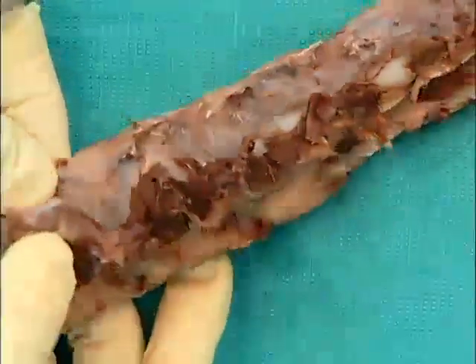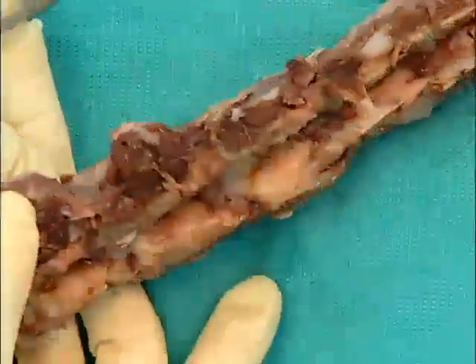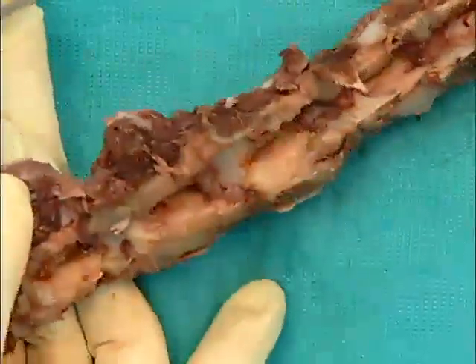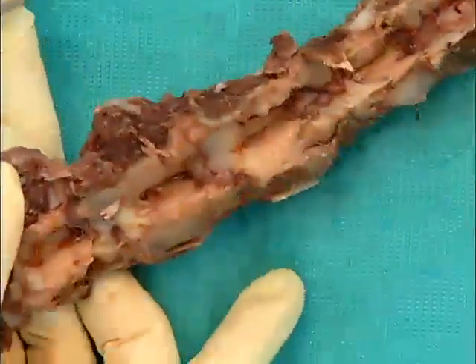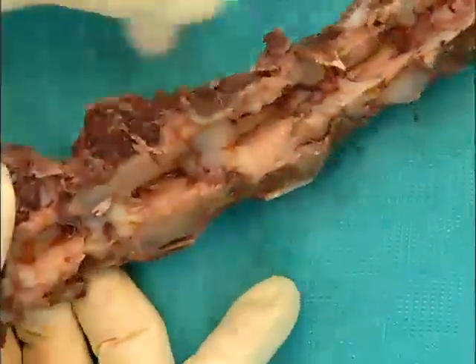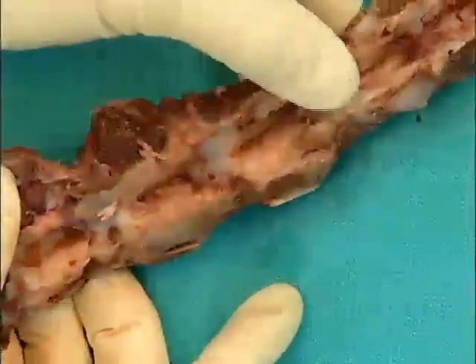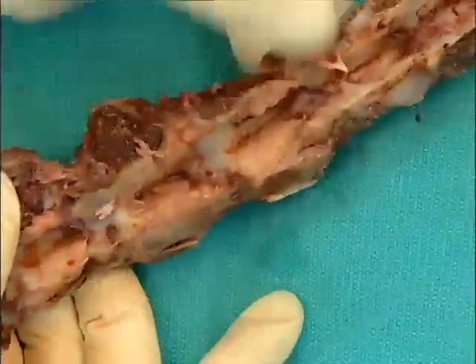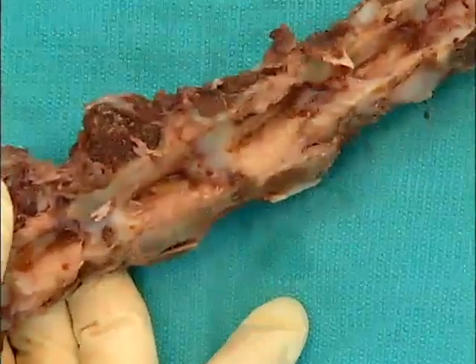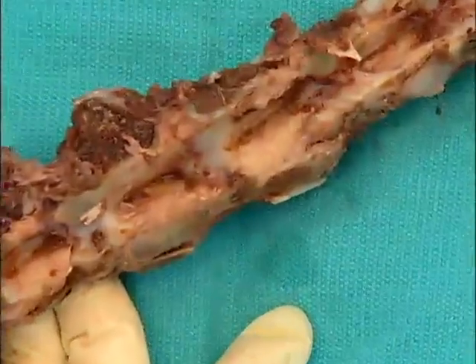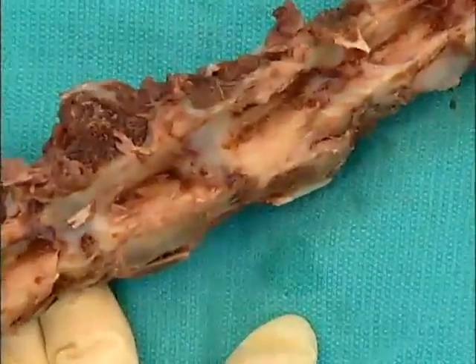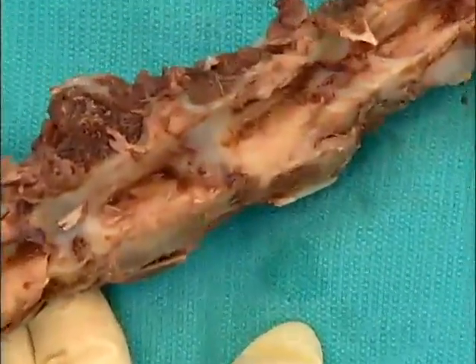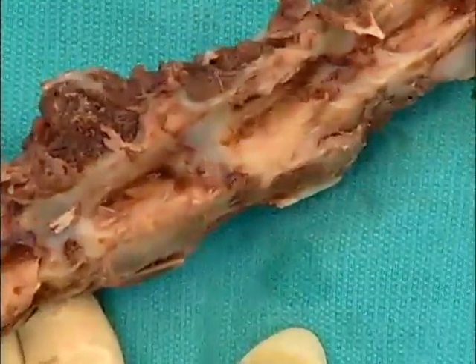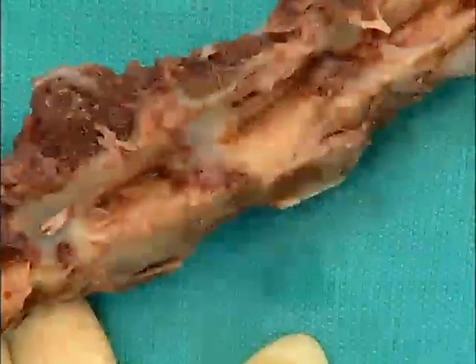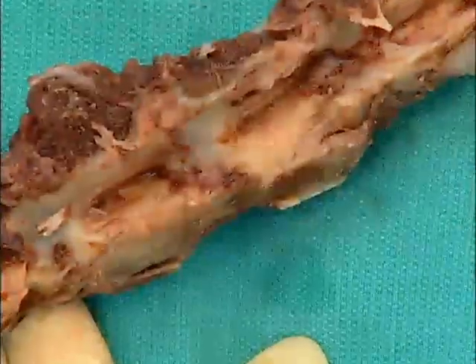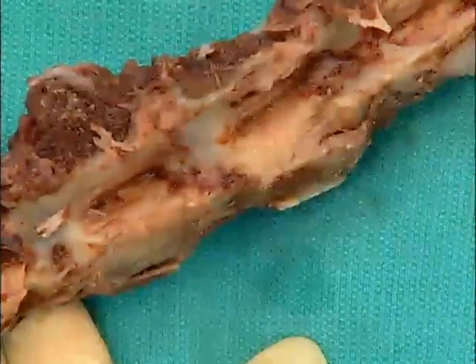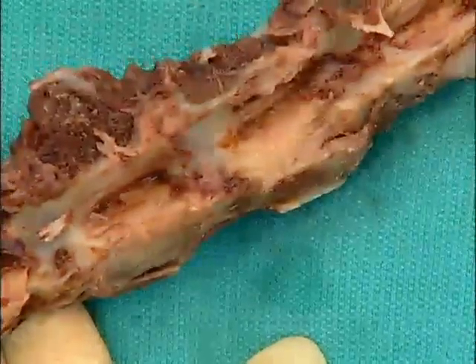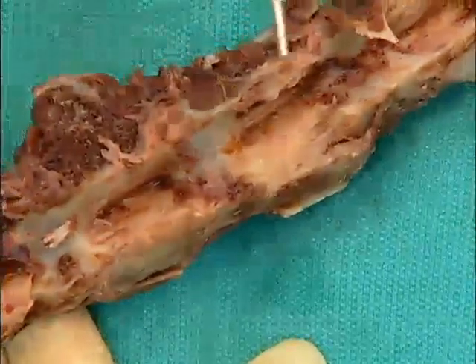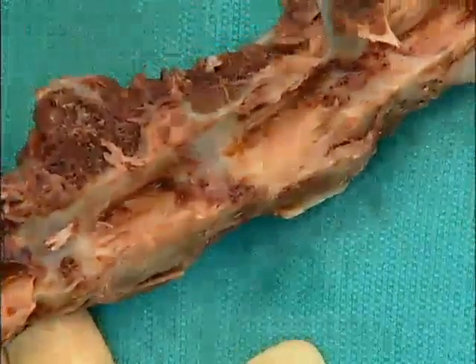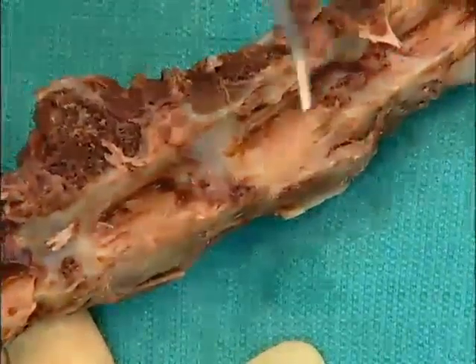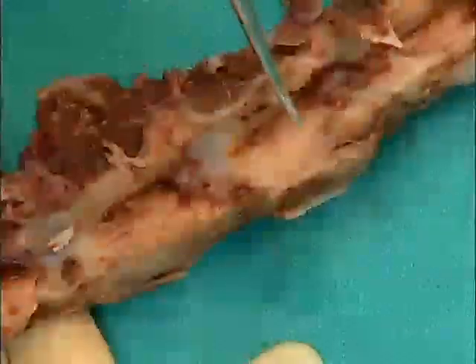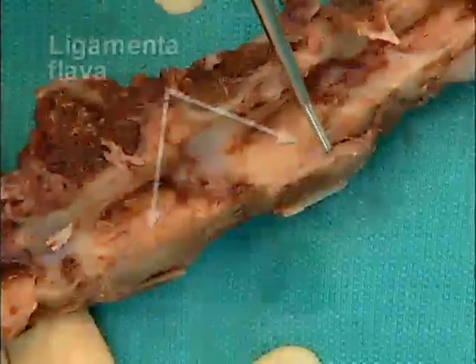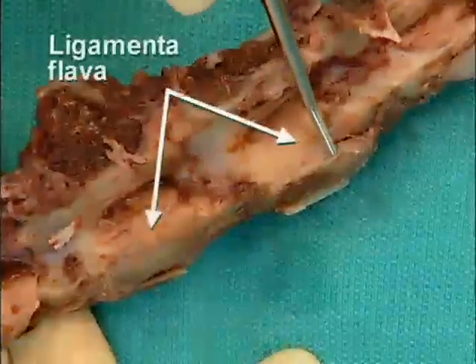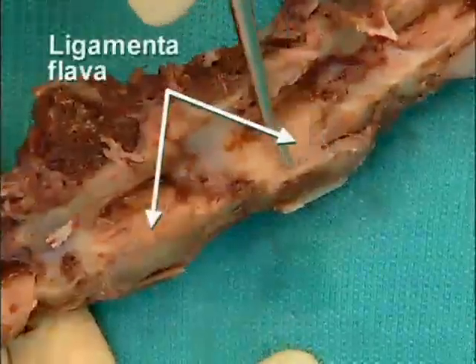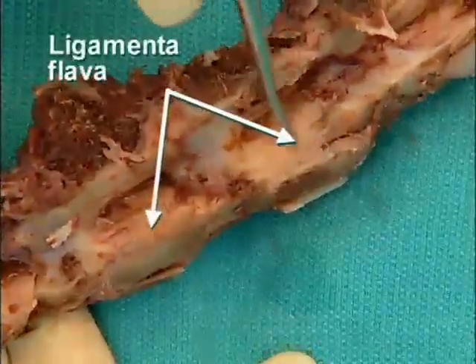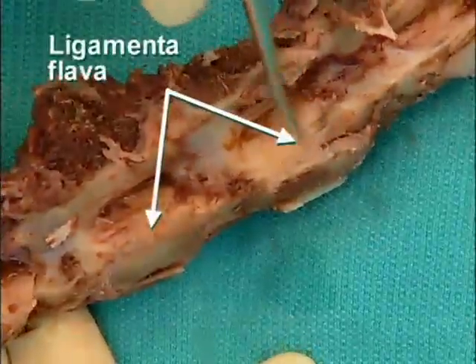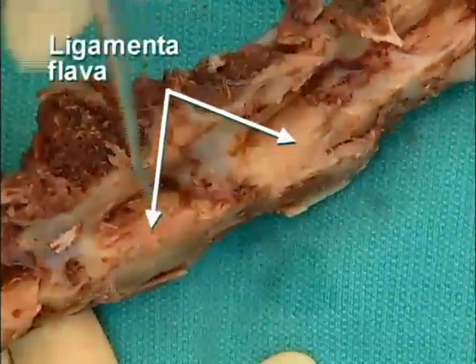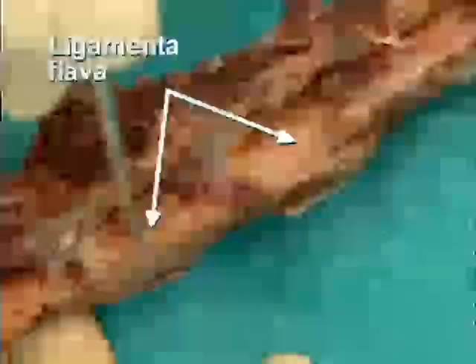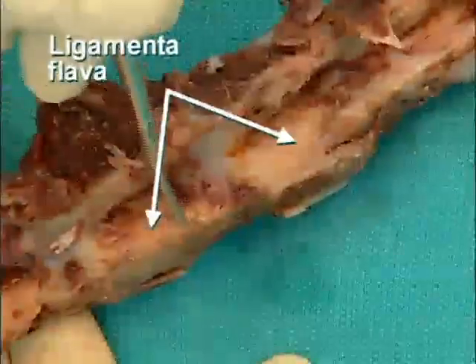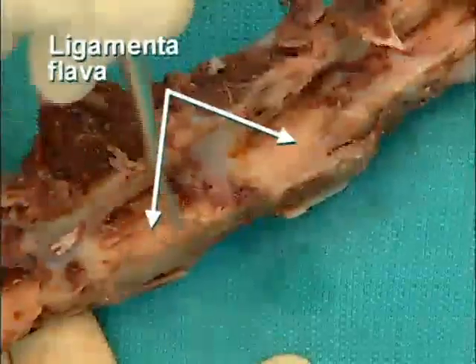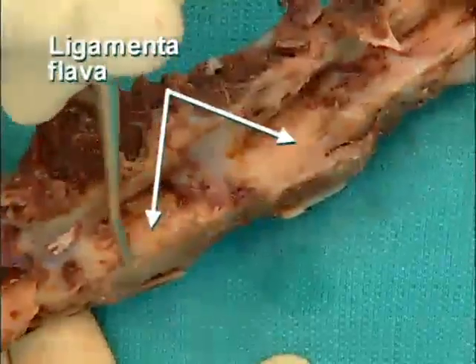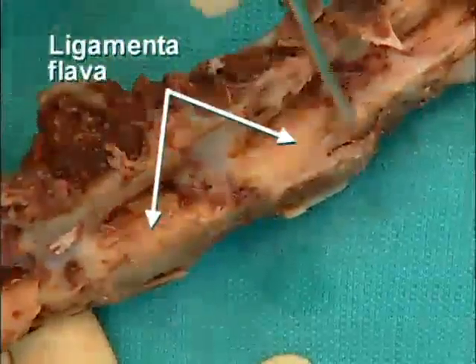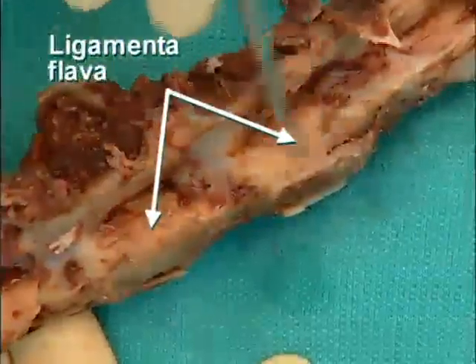On the internal surfaces, one can see more clearly the yellow ligamenta flava running between the laminae.